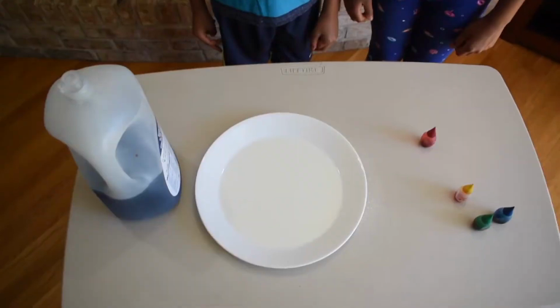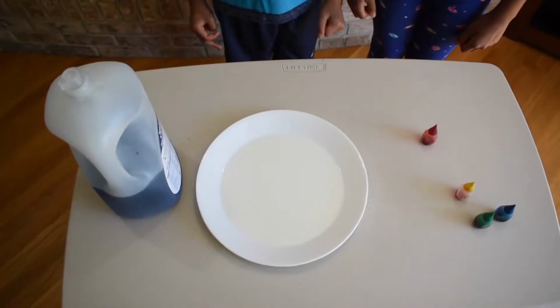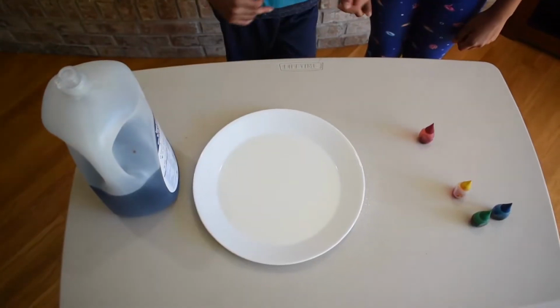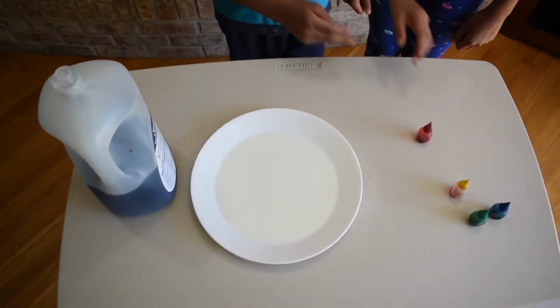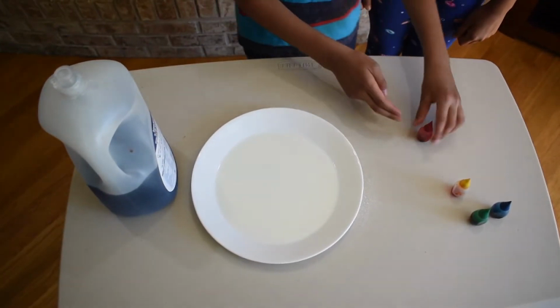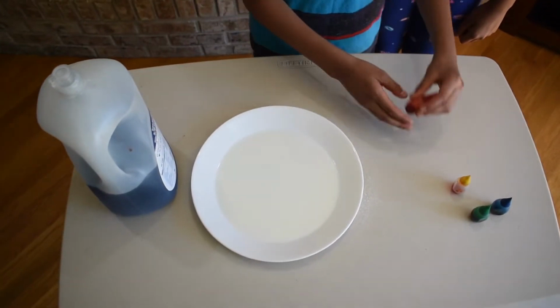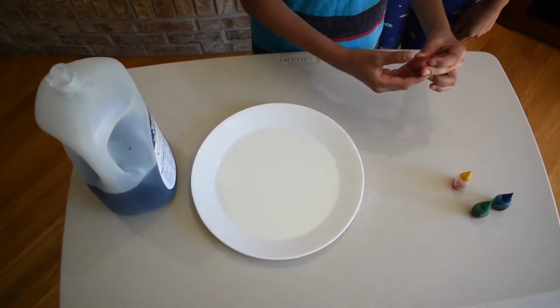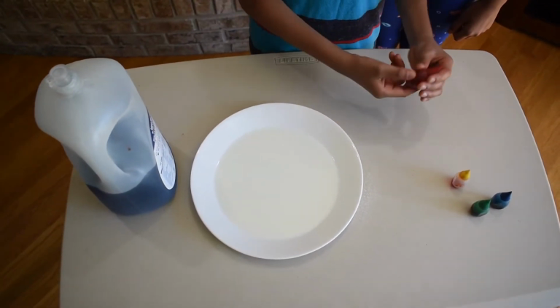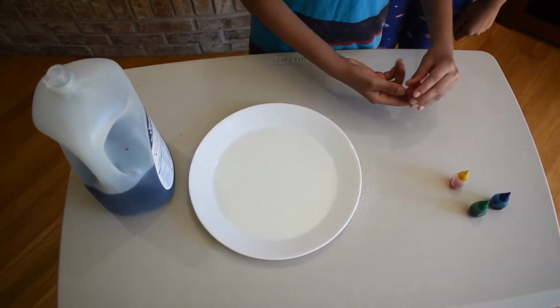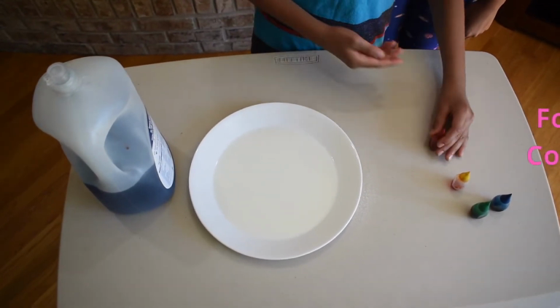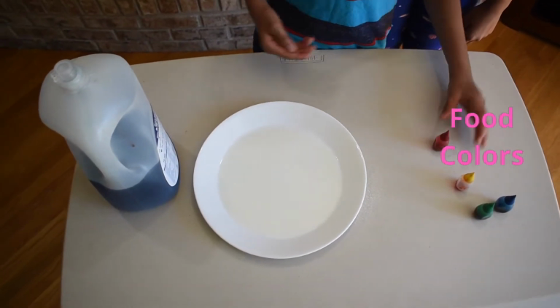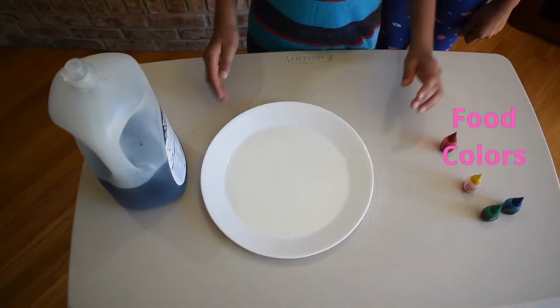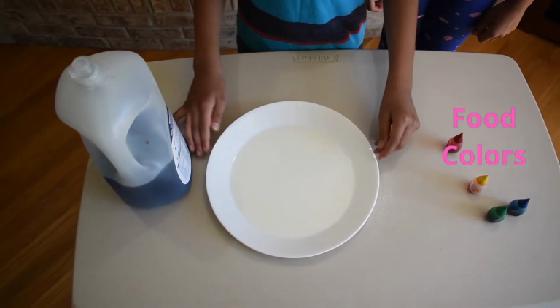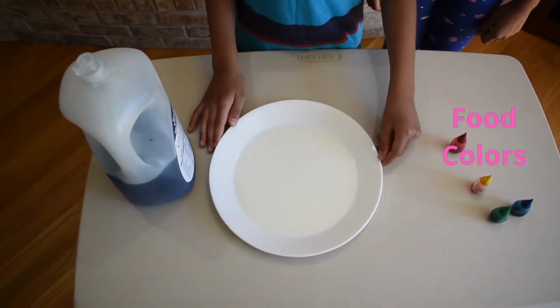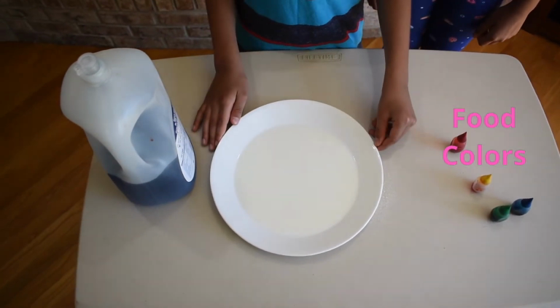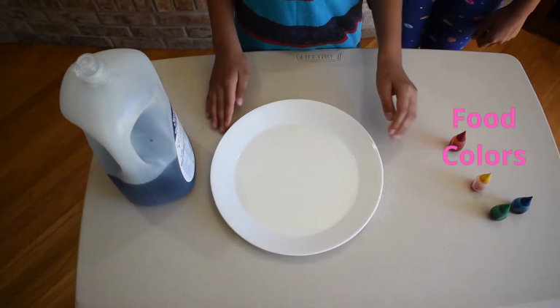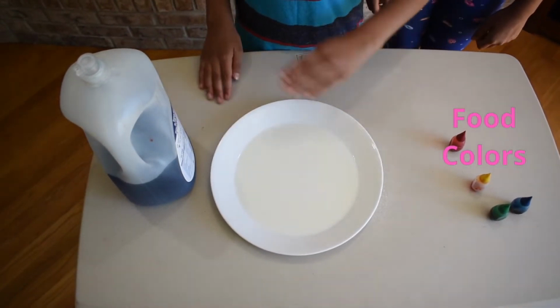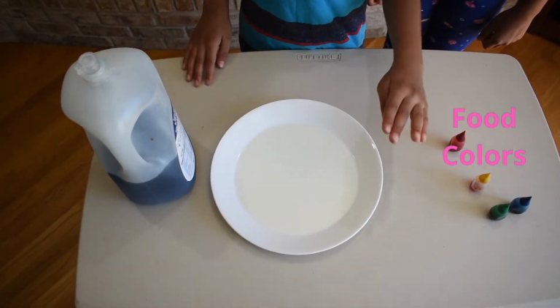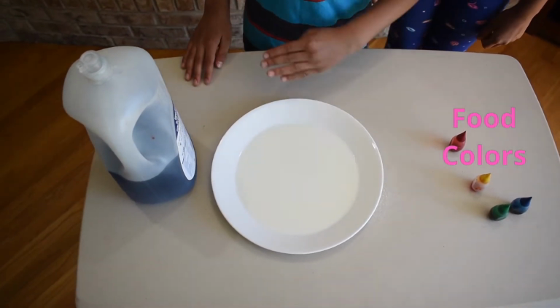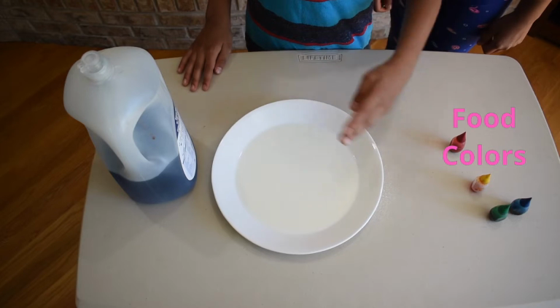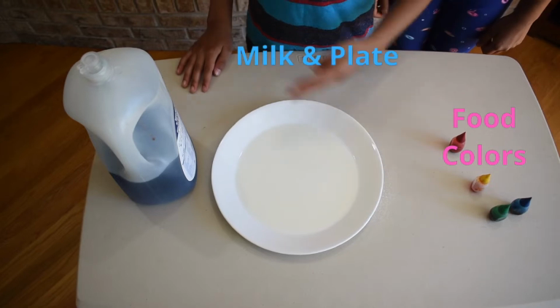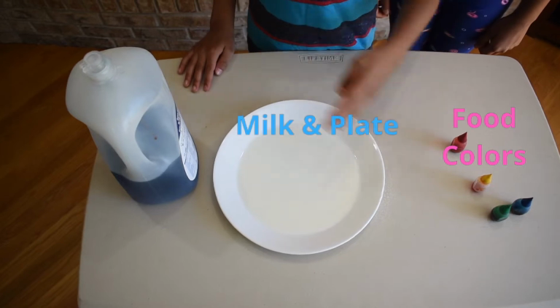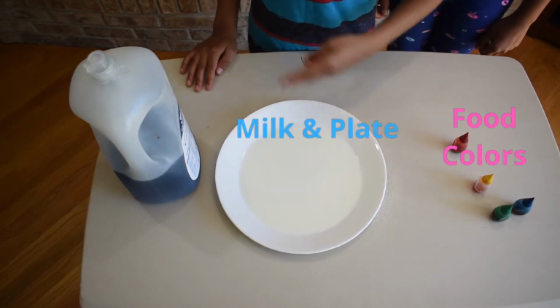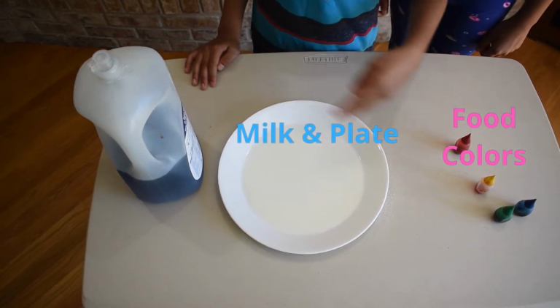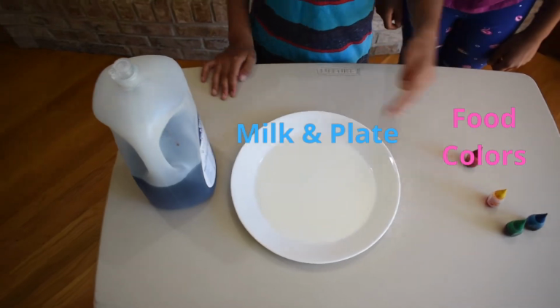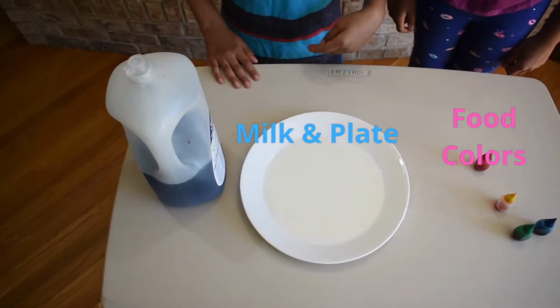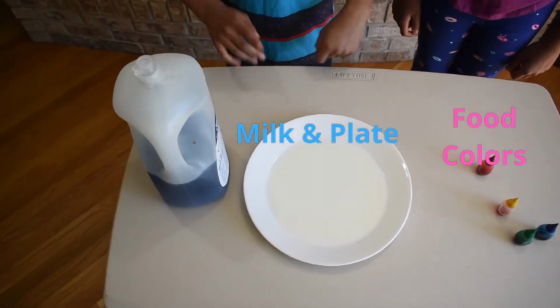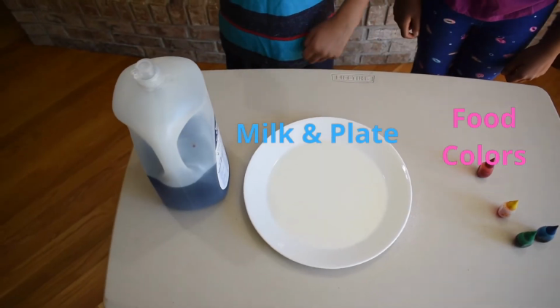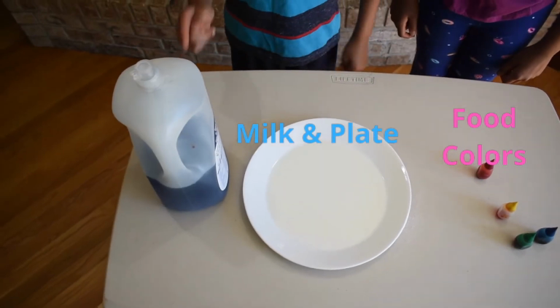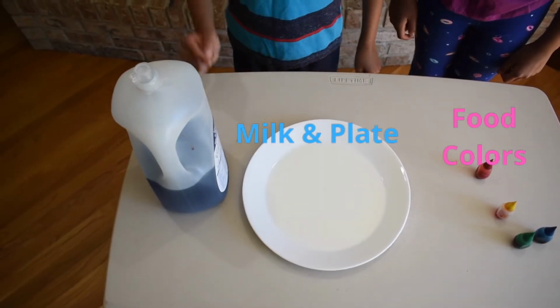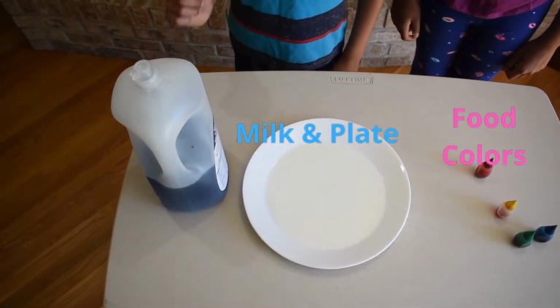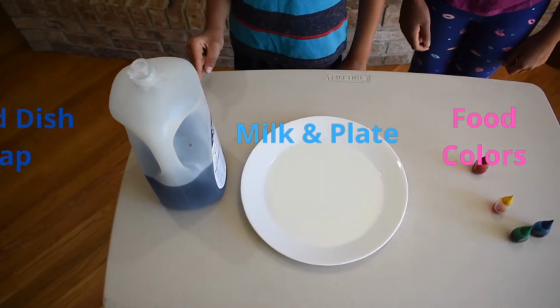The things that we need are food coloring, a plate with a thin layer of milk, and liquid dish soap.